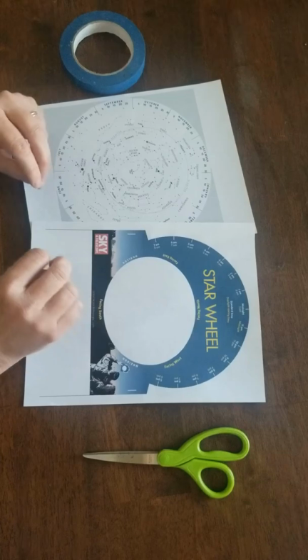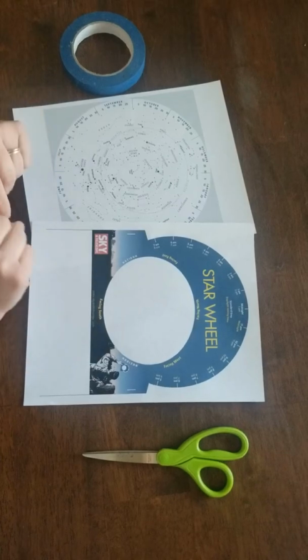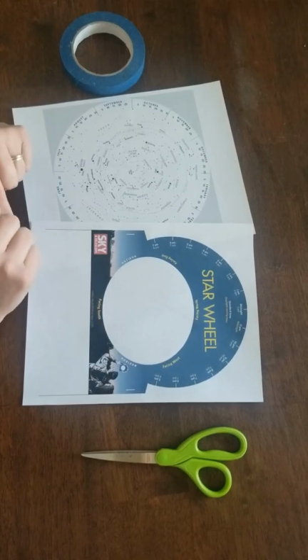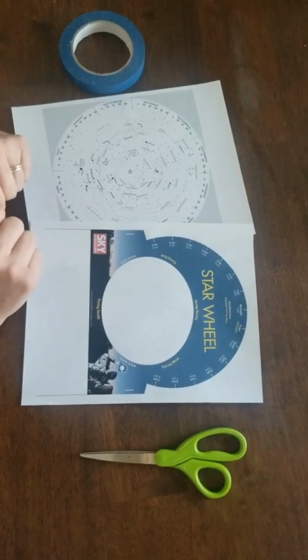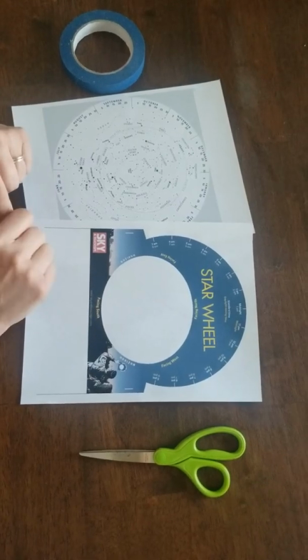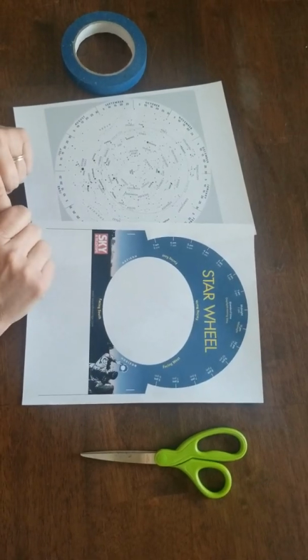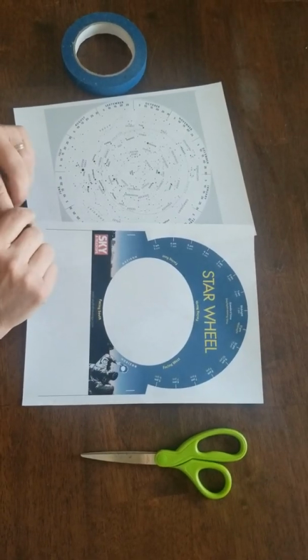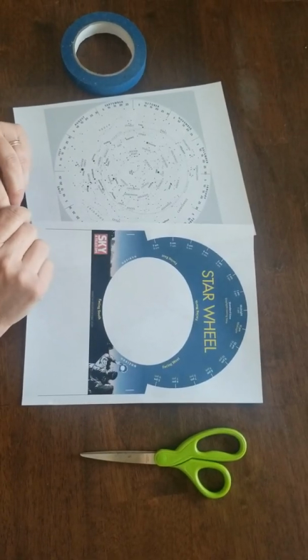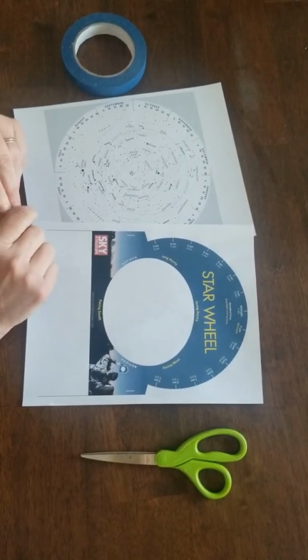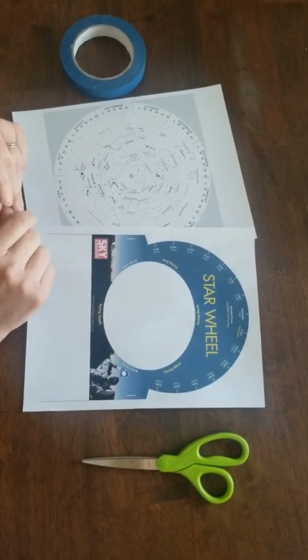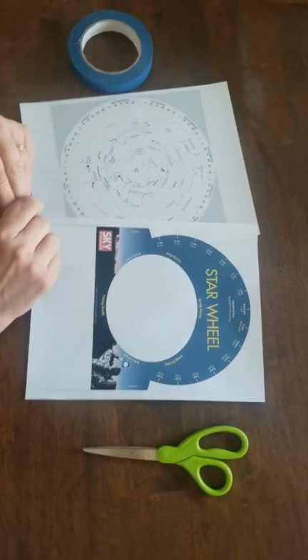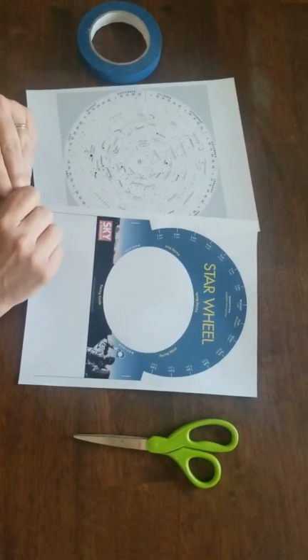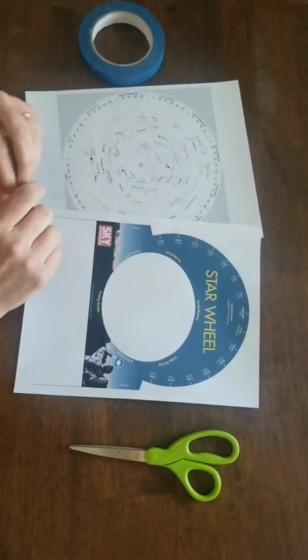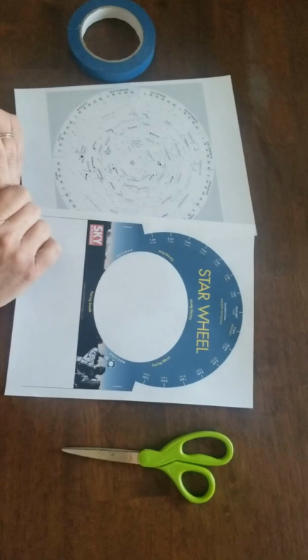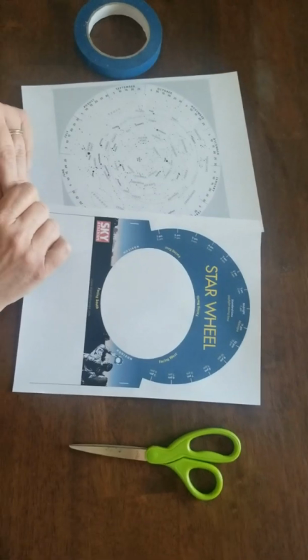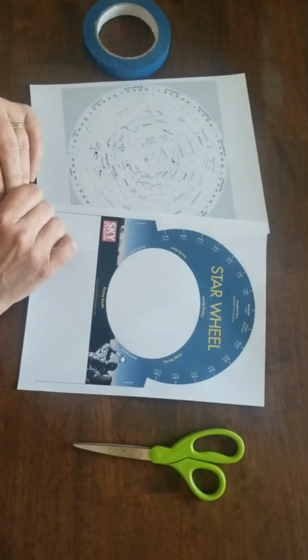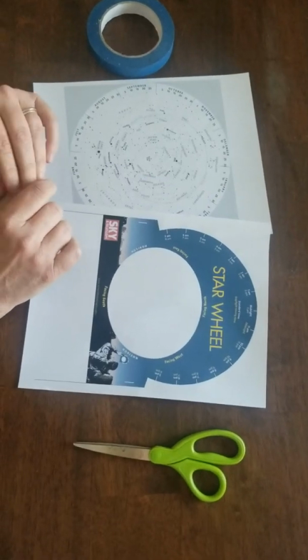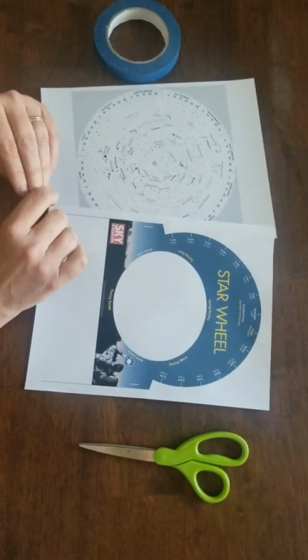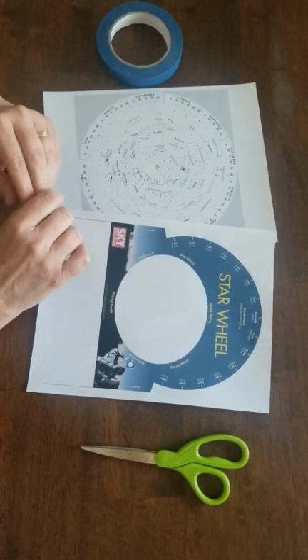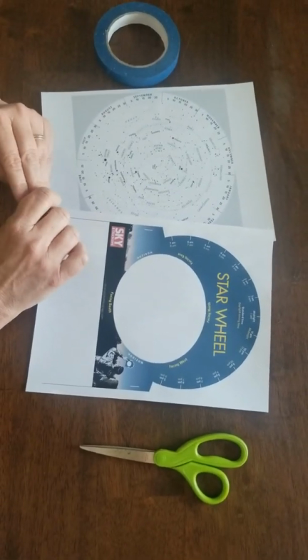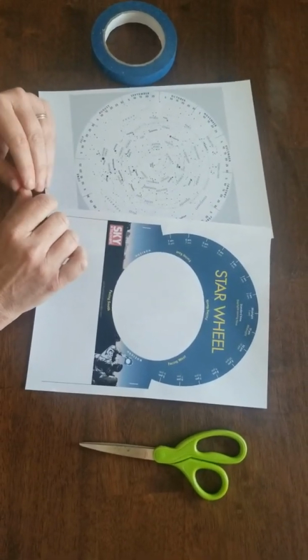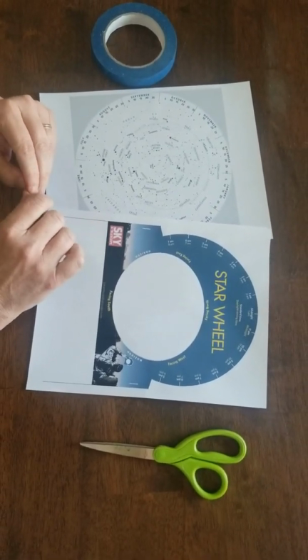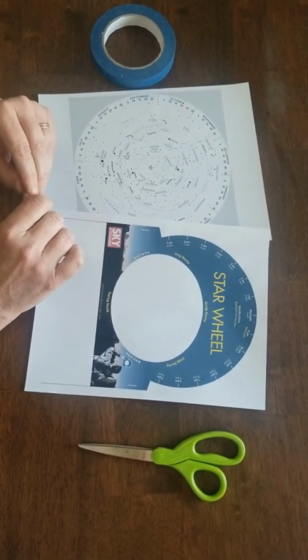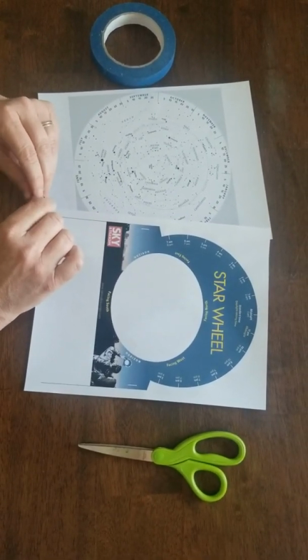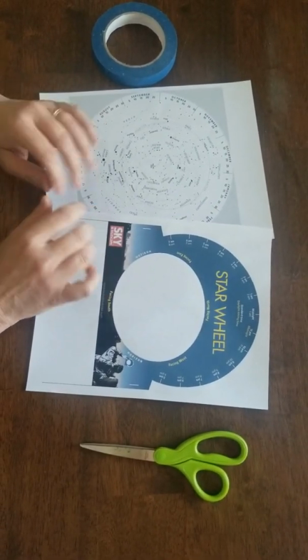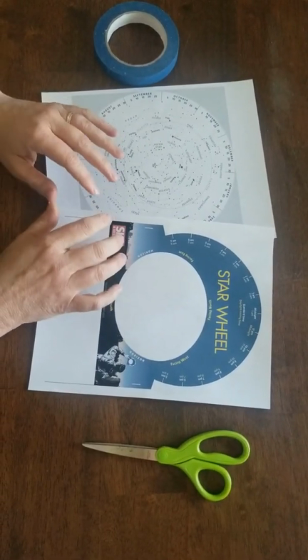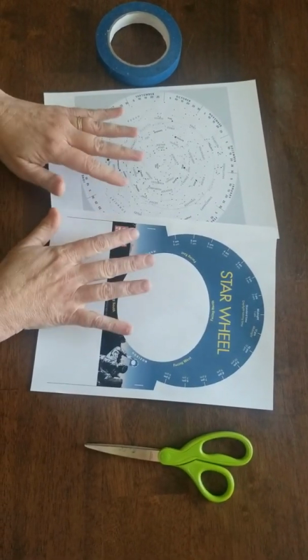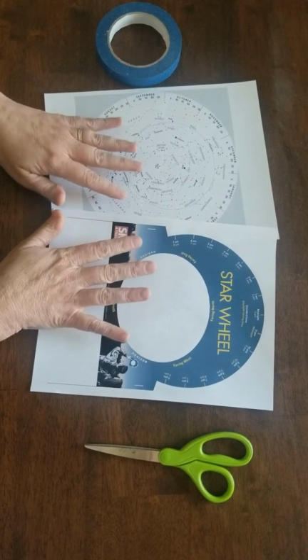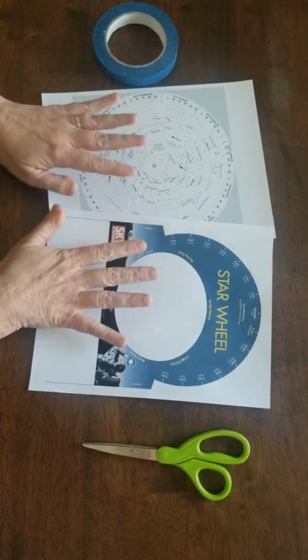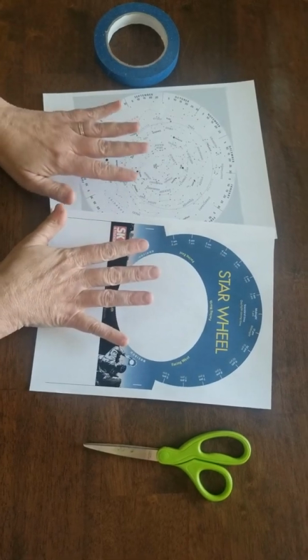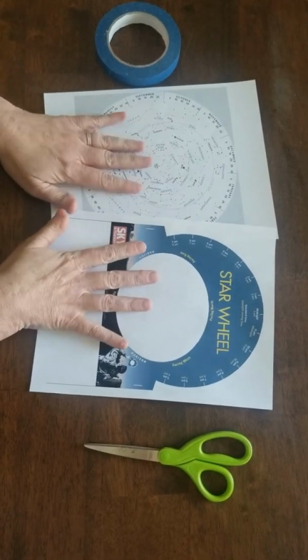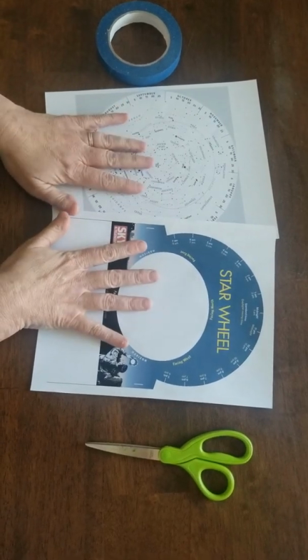It's Ann with the Licking Park District. This is the second activity that goes with the nature journal activity that has to do with constellations in the night sky. So we're going to do a star wheel.